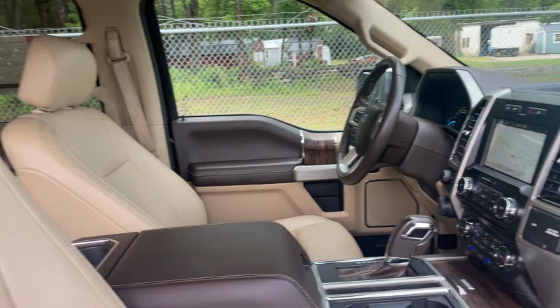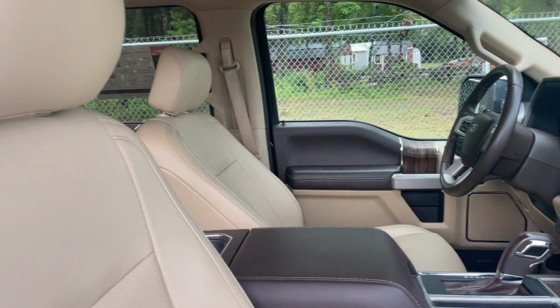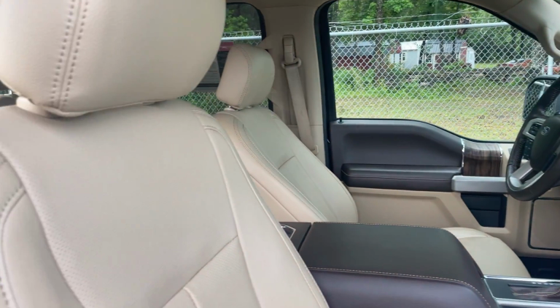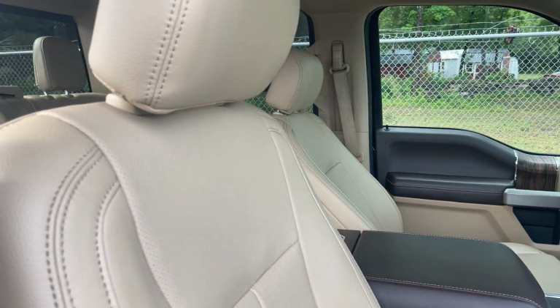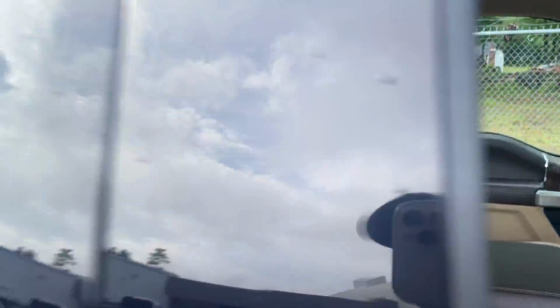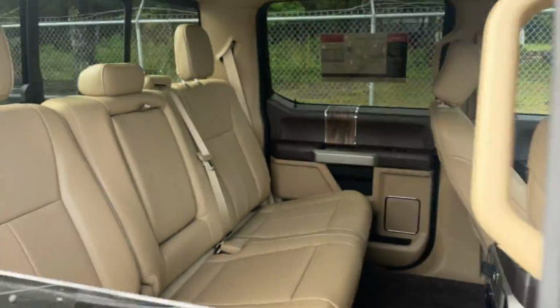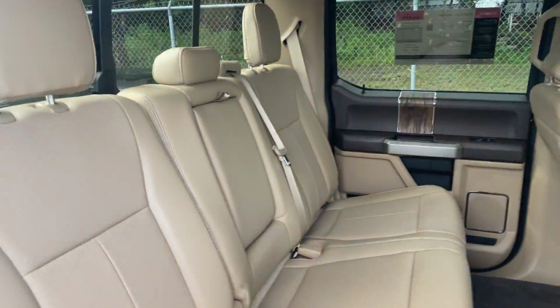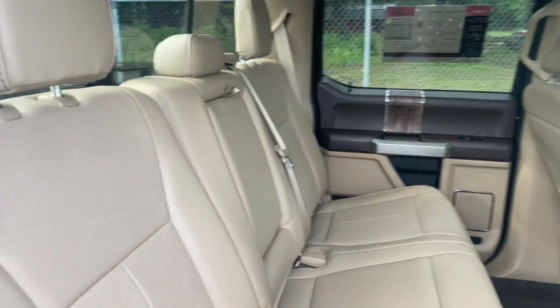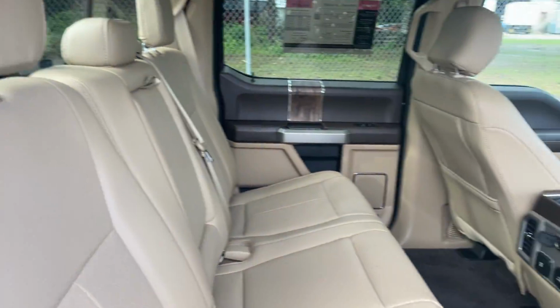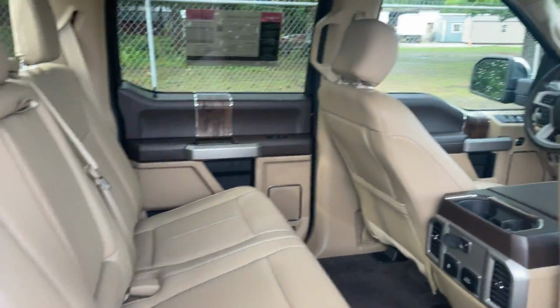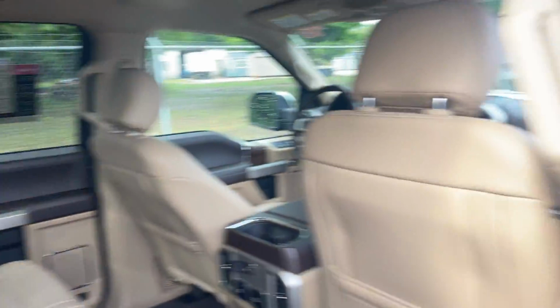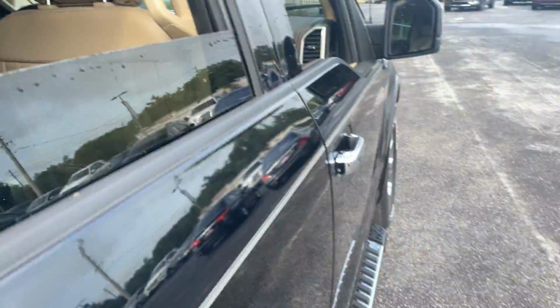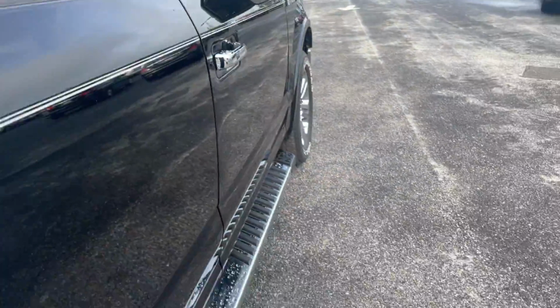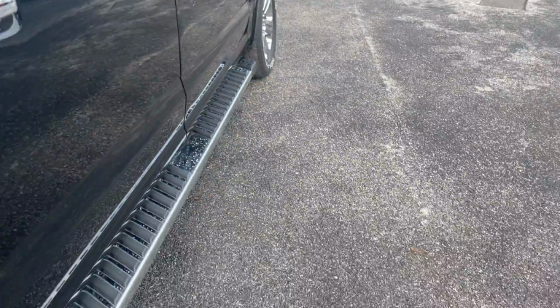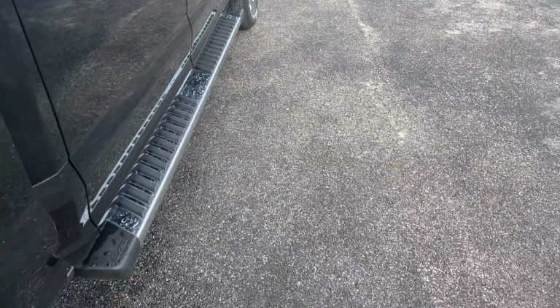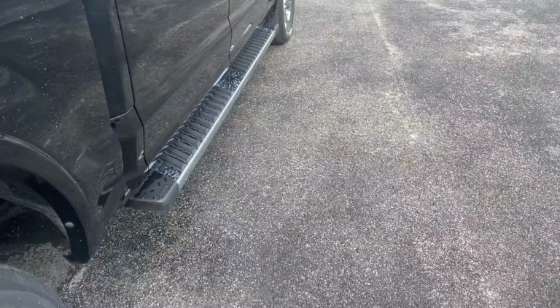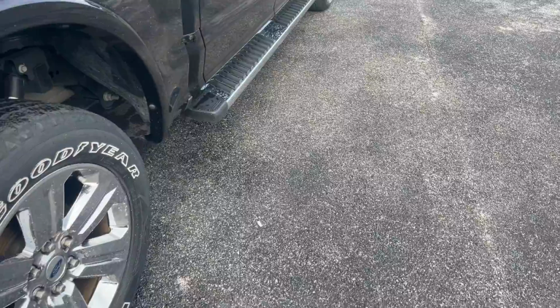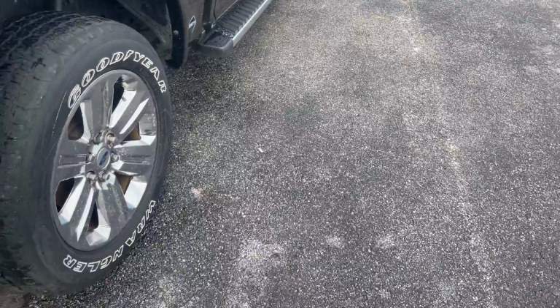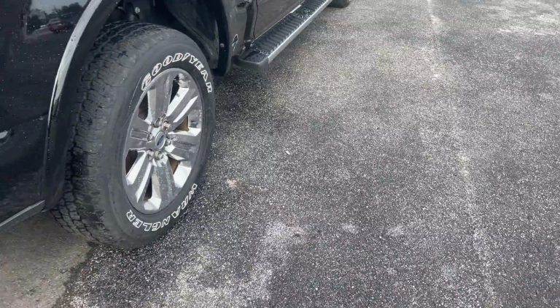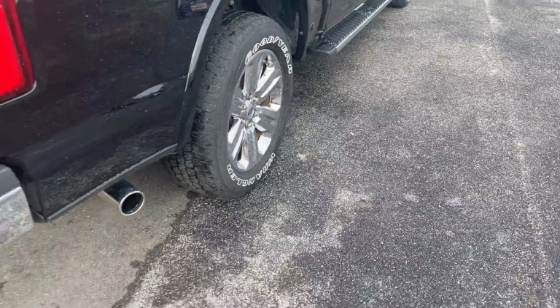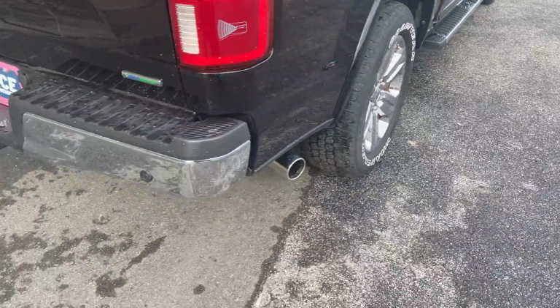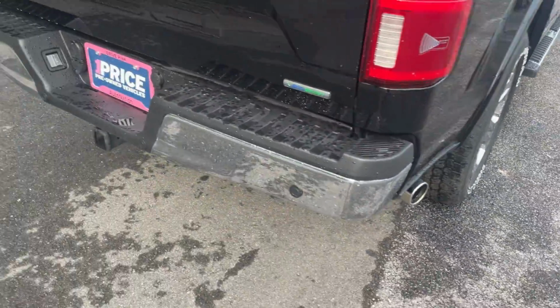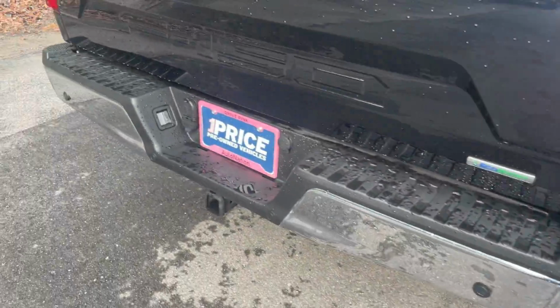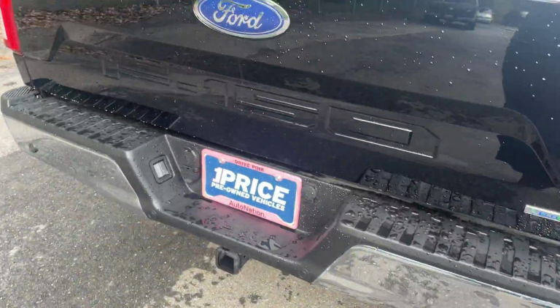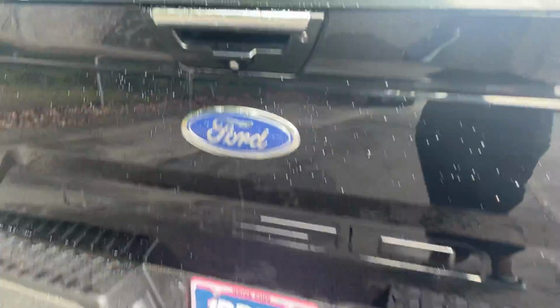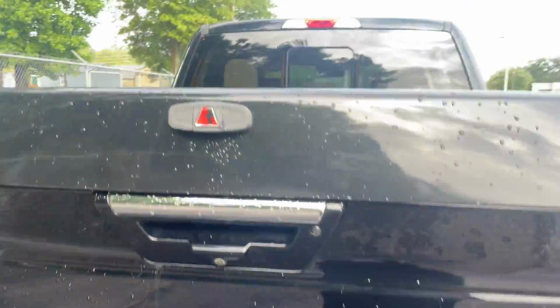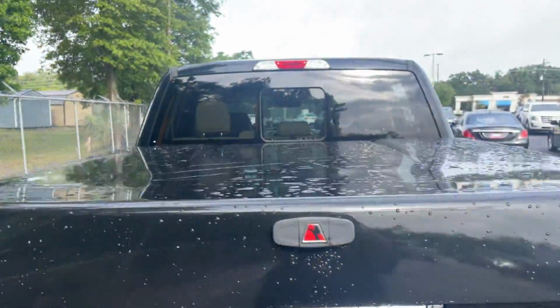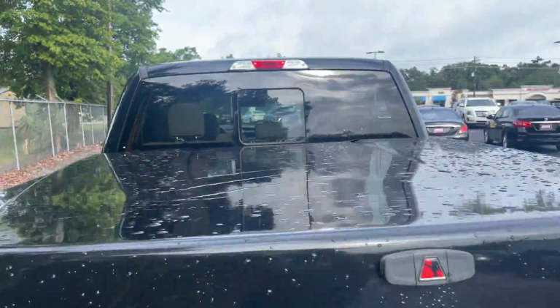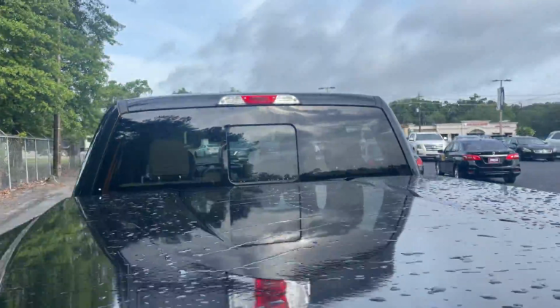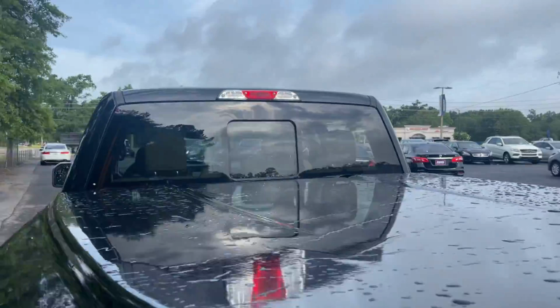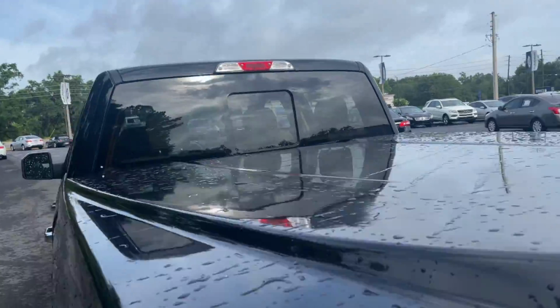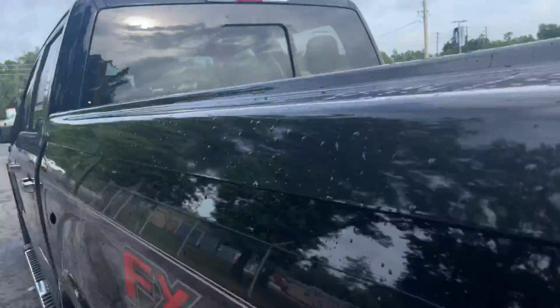It features traction control. There's the rear seat, running boards, stylish wheels, receiver hitch, backup camera, tonneau cover, bed liner, and sliding rear window.